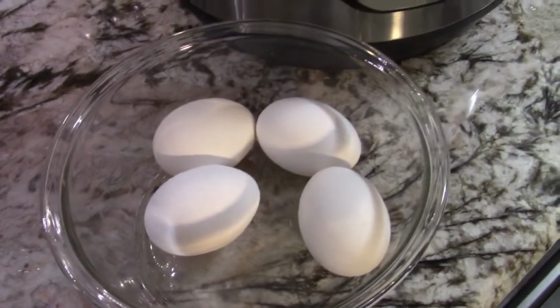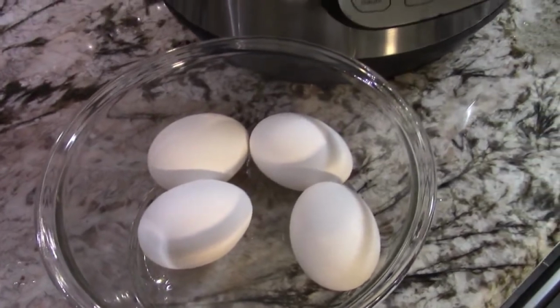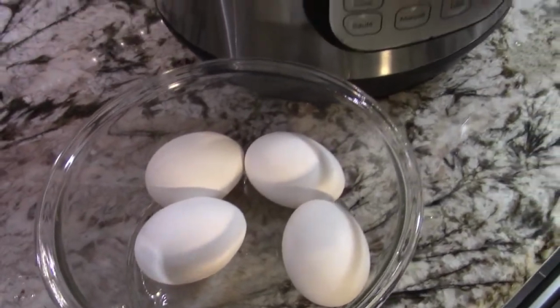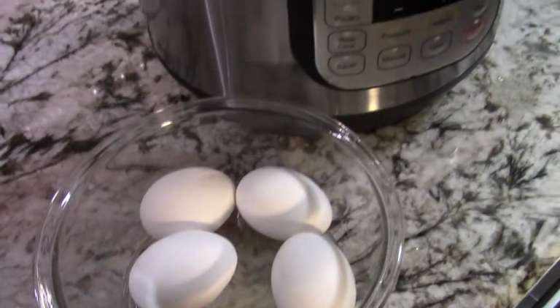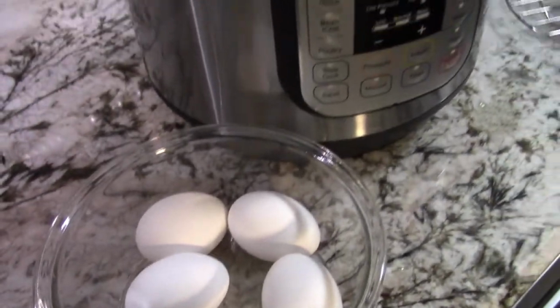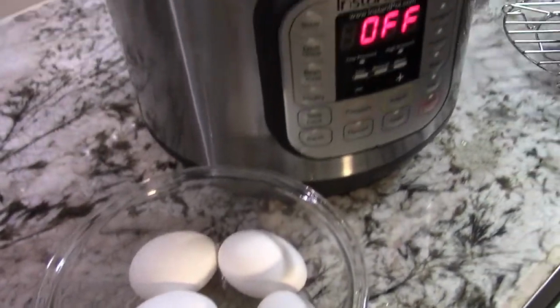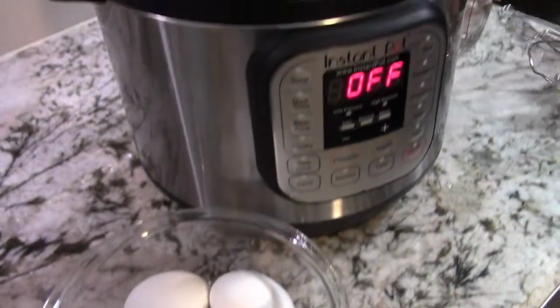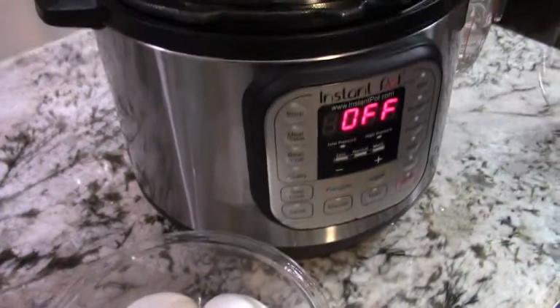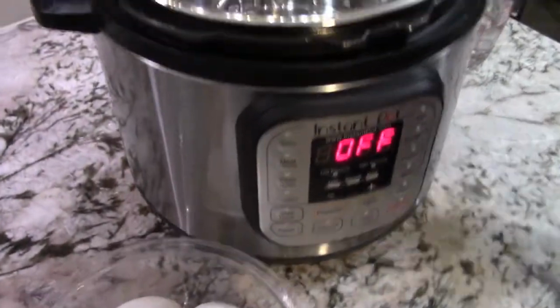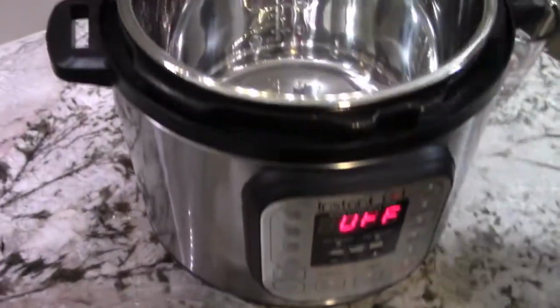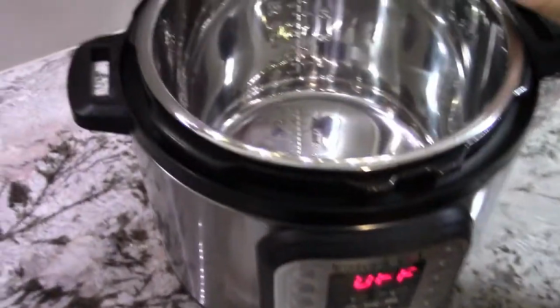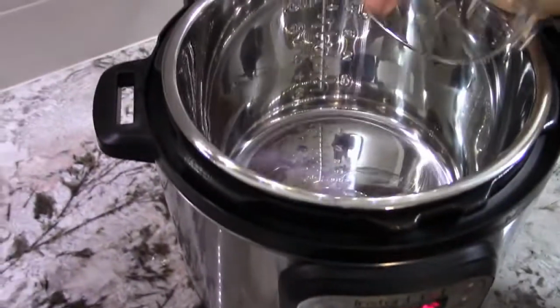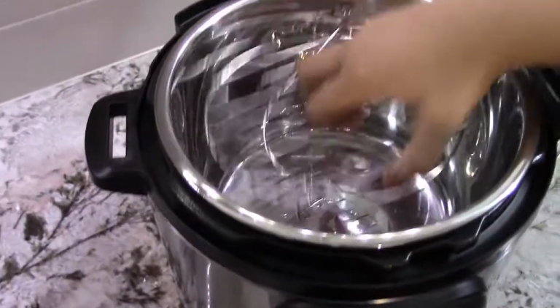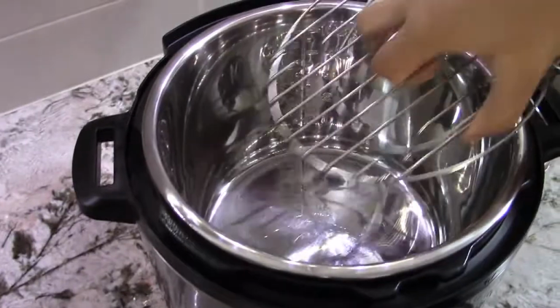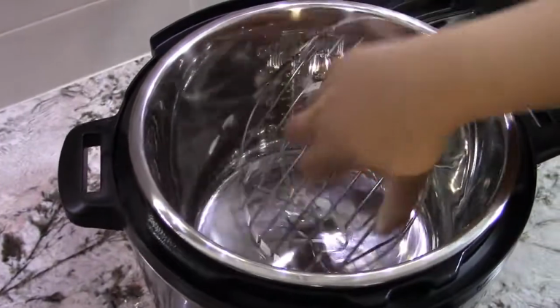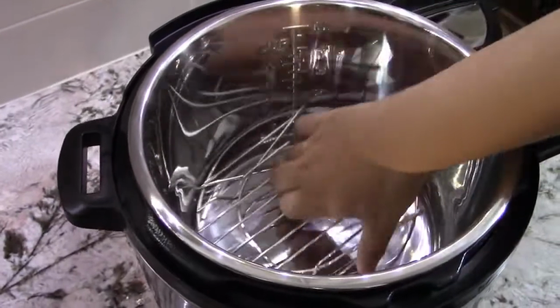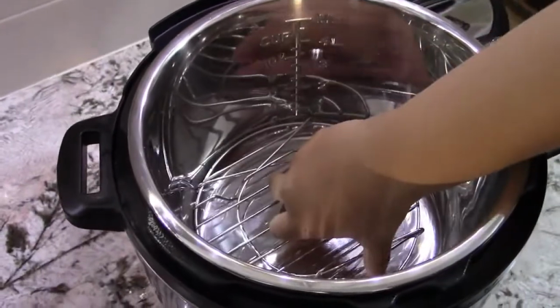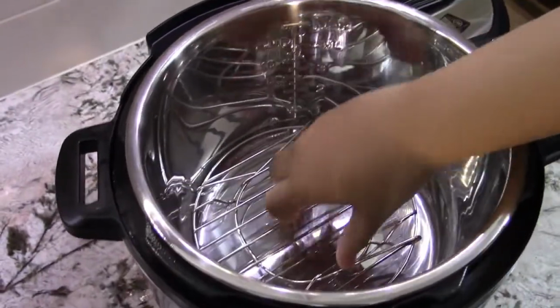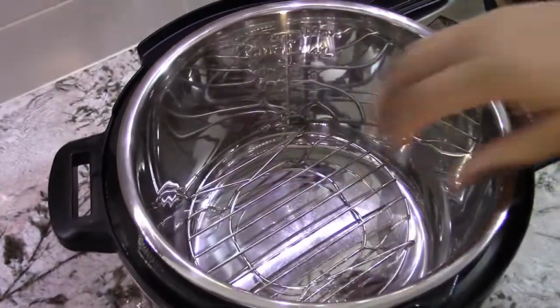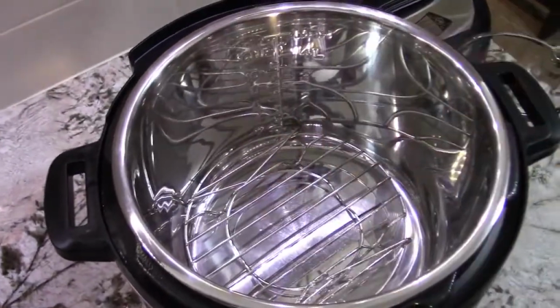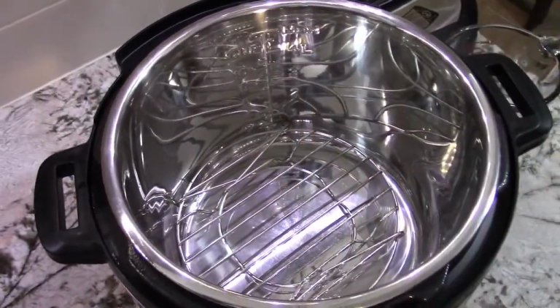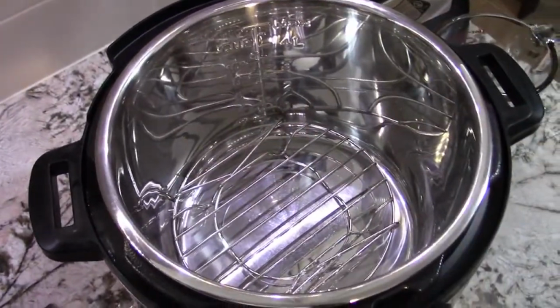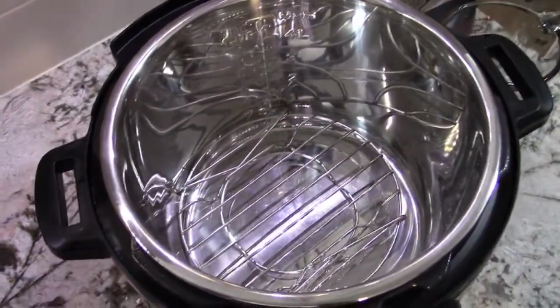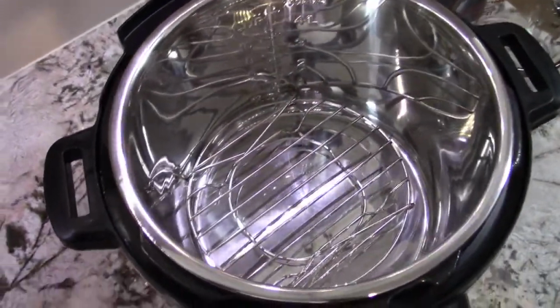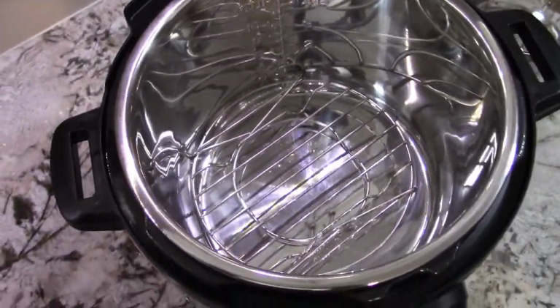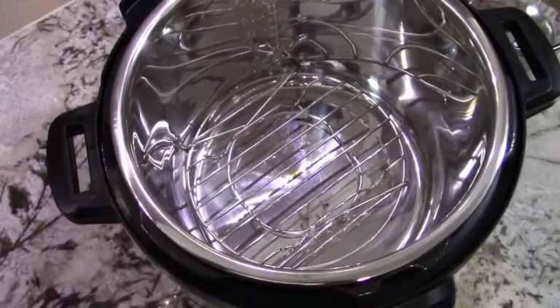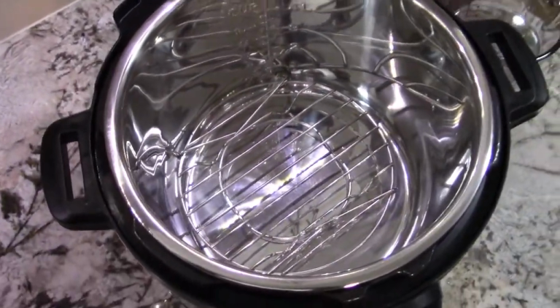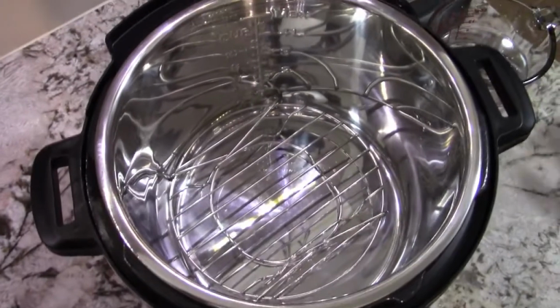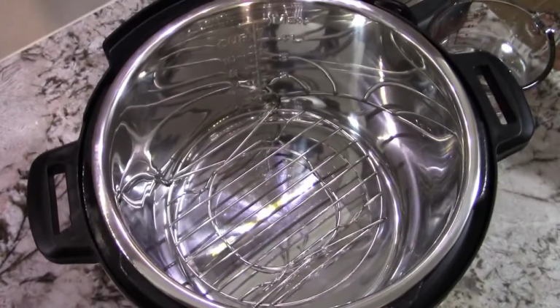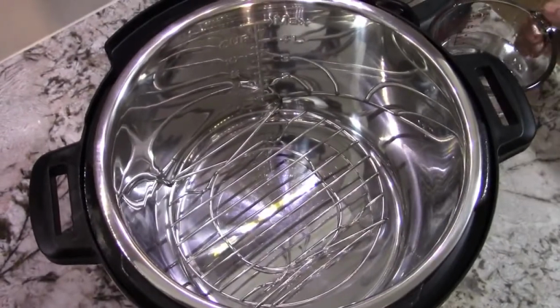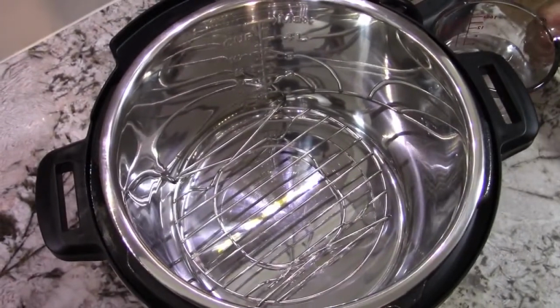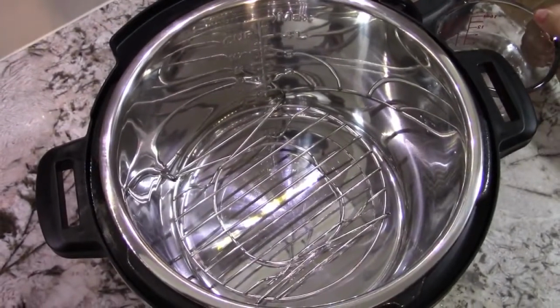First I'm going to place the chavai into the pot. Then I'm going to pour in about one and a half cup of water into the pot.